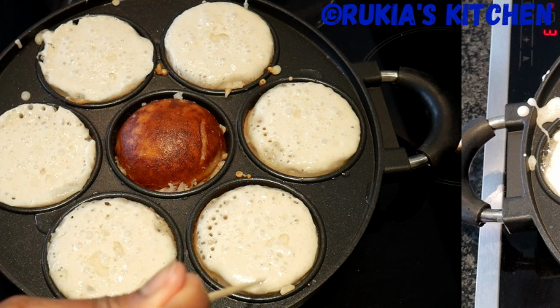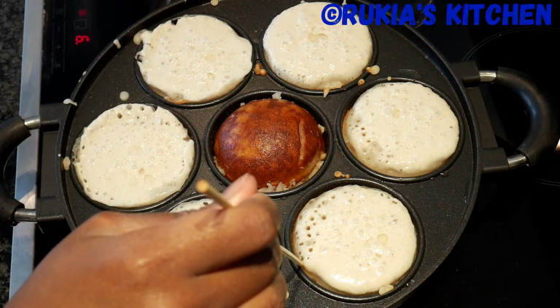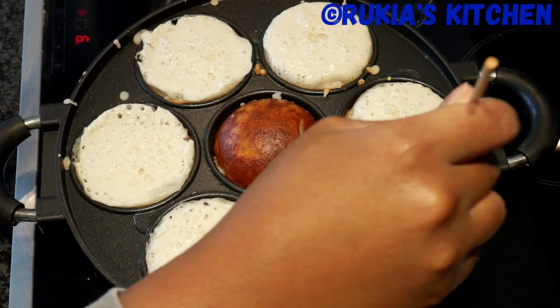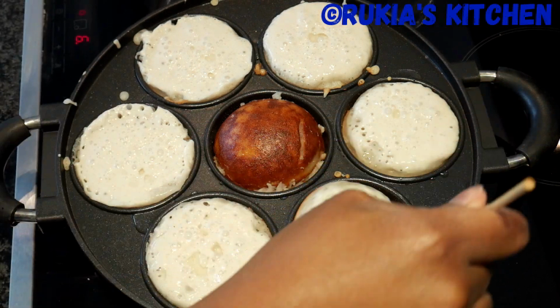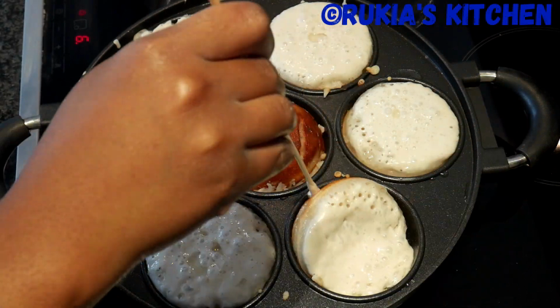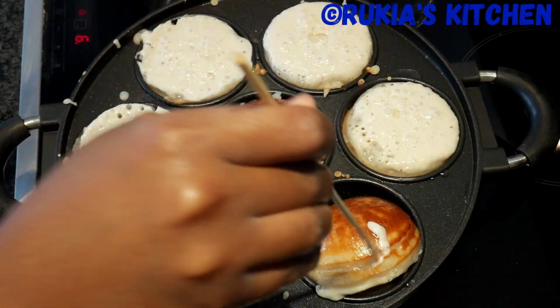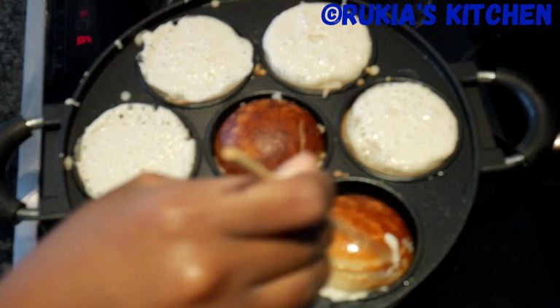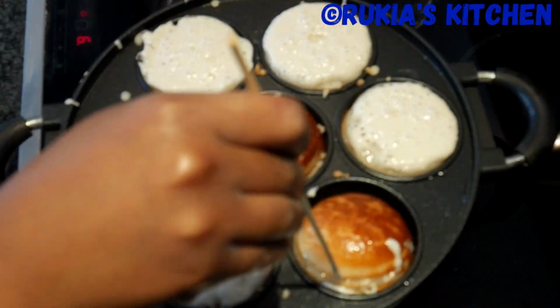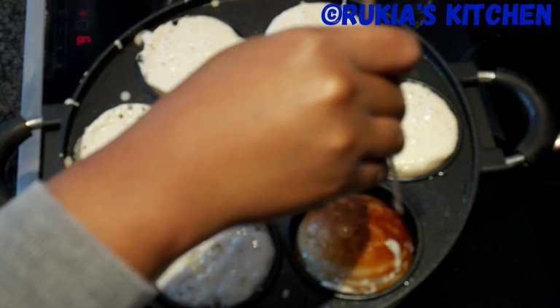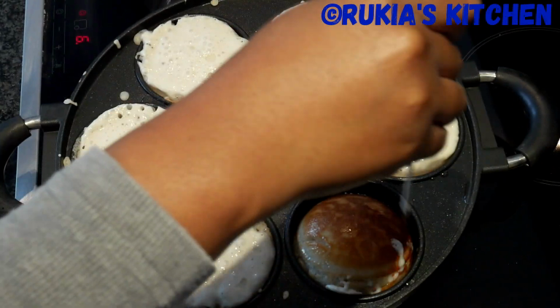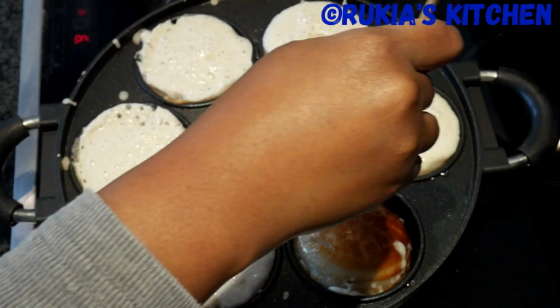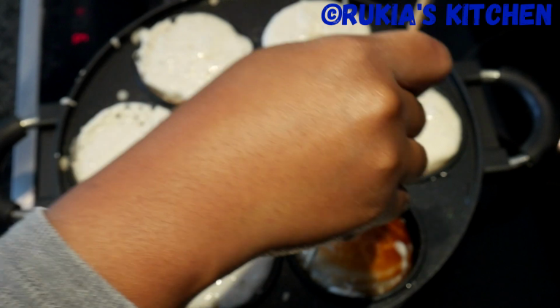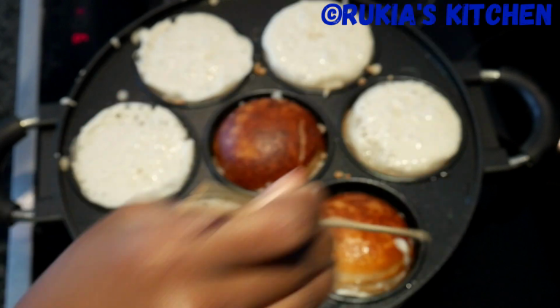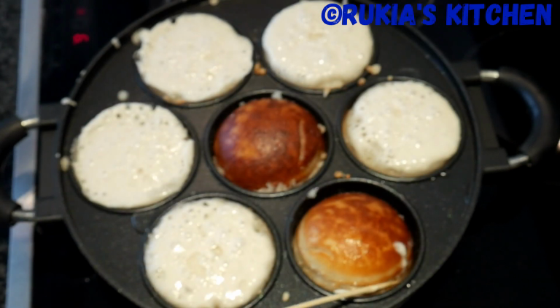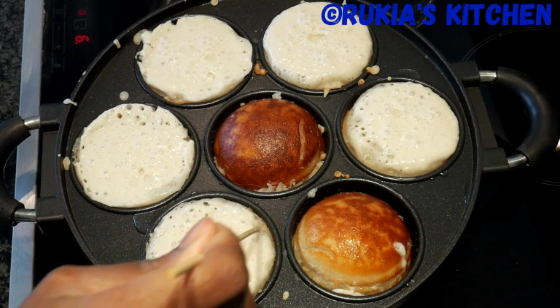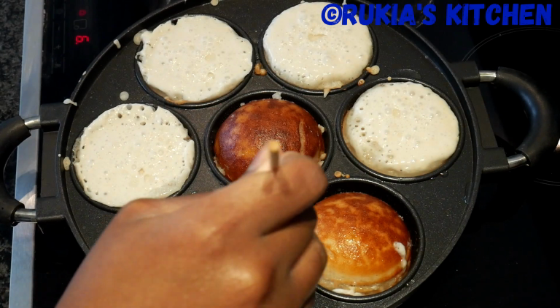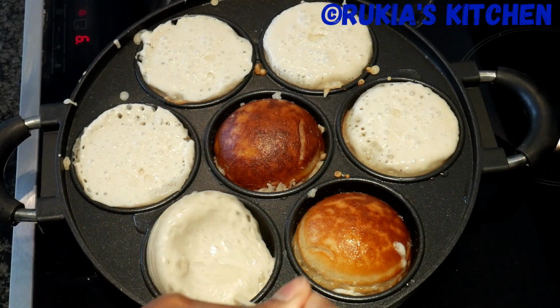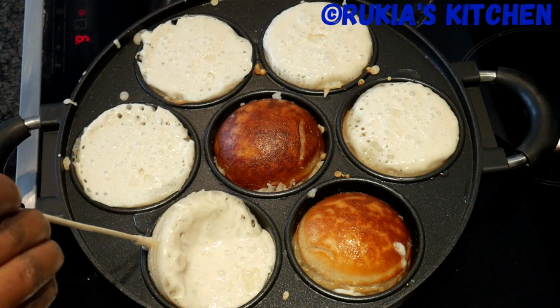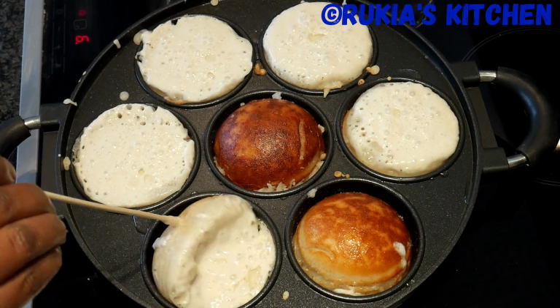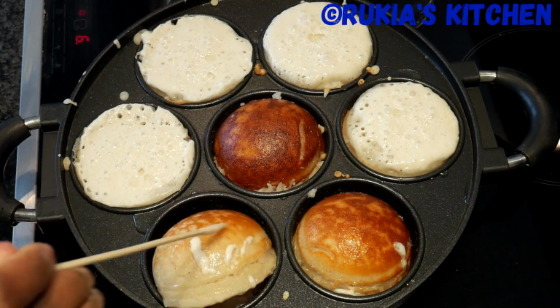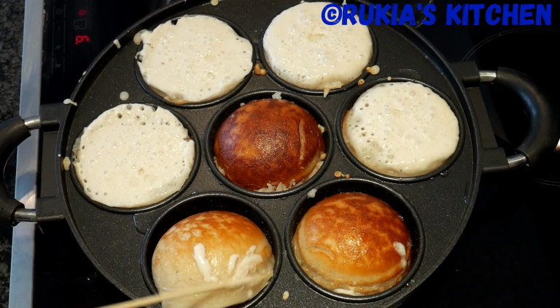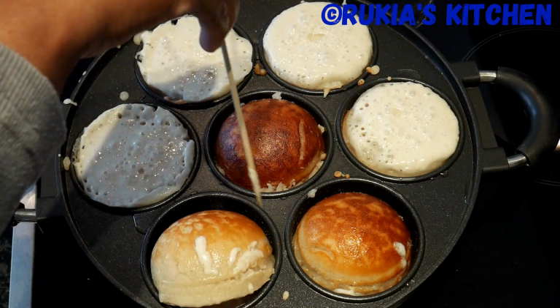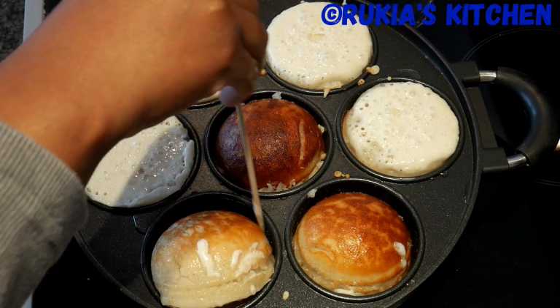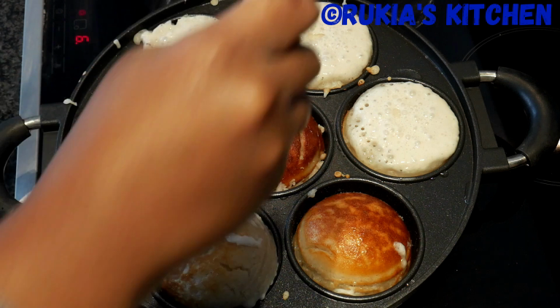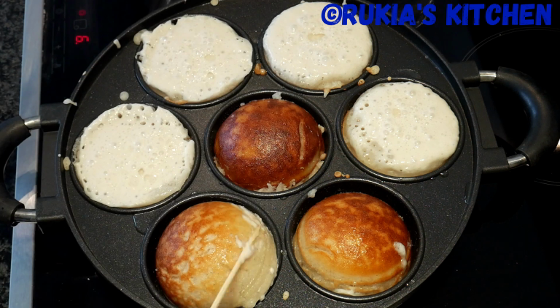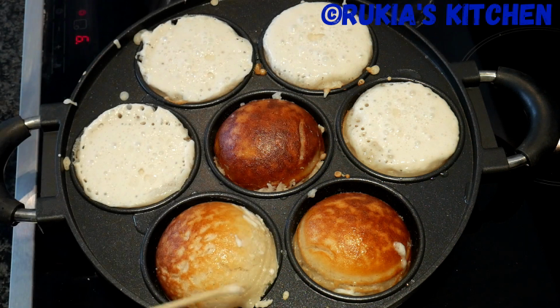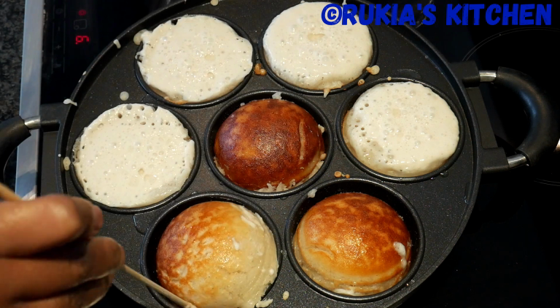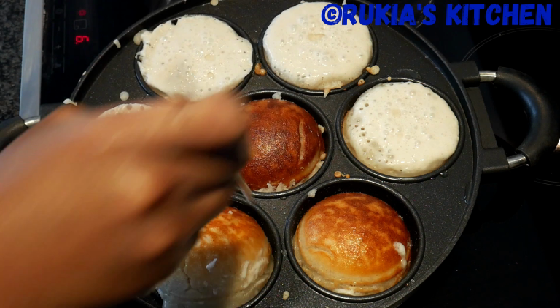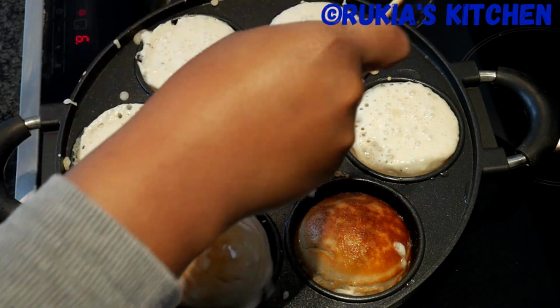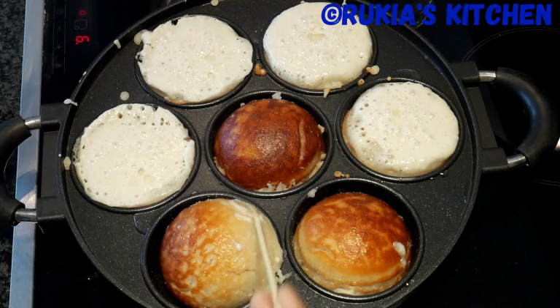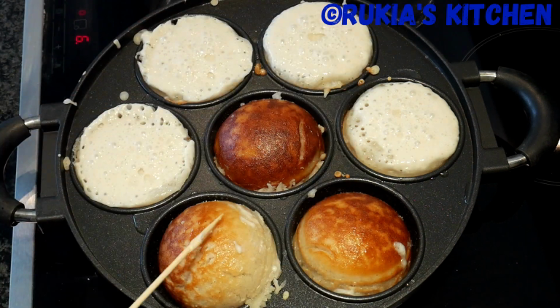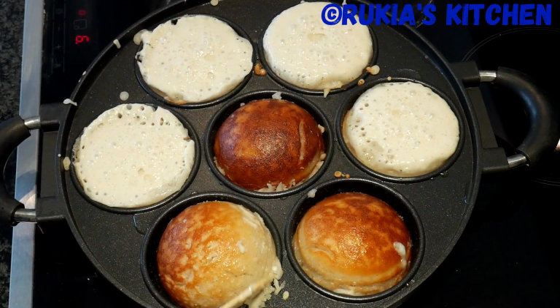After approximately three to five minutes, you'll start seeing the Vitumbuas turning golden brown. Using a bamboo stick, flip the Vitumbuas to the other side and let them cook on medium heat until nicely cooked and golden brown.